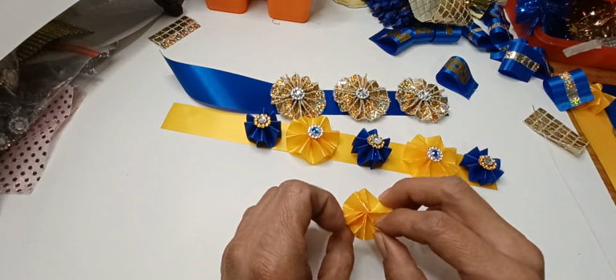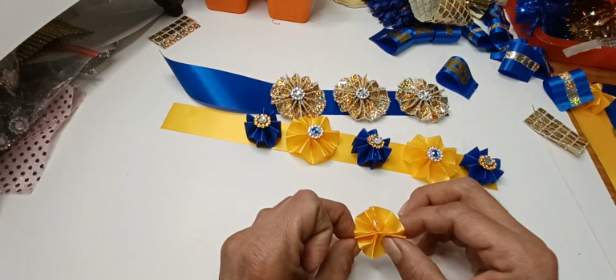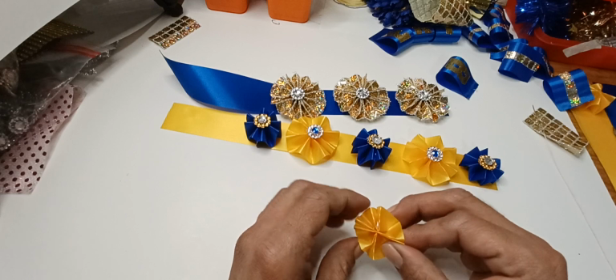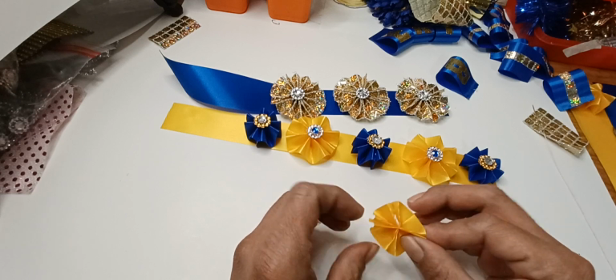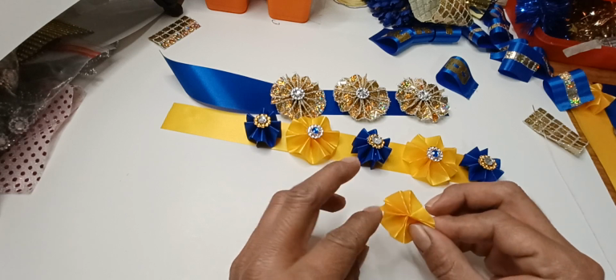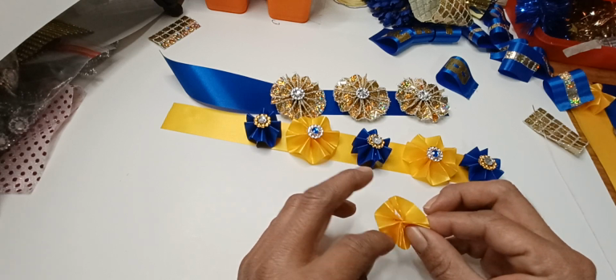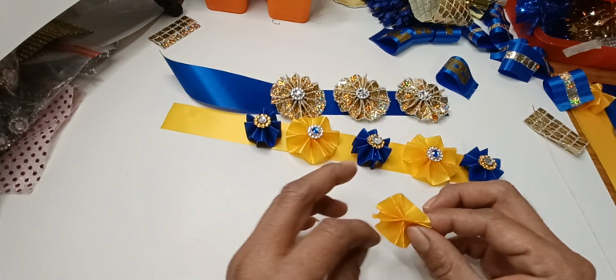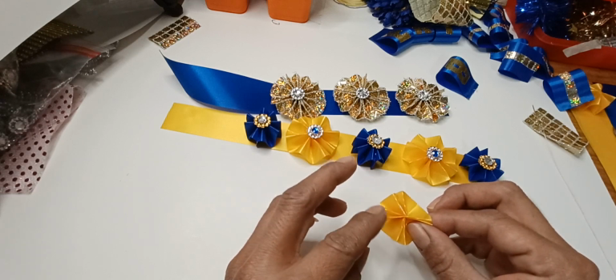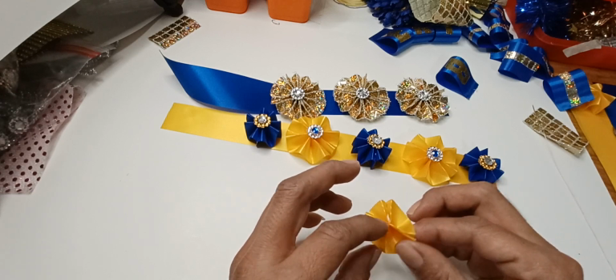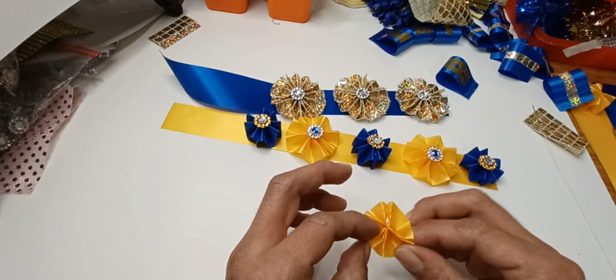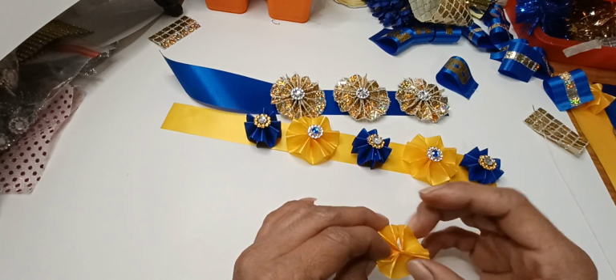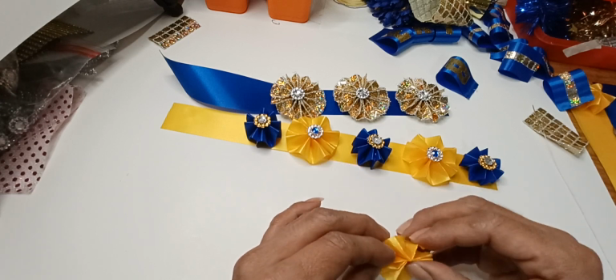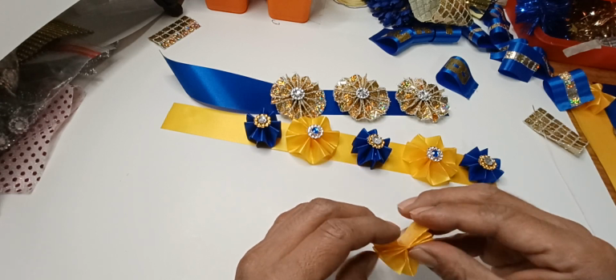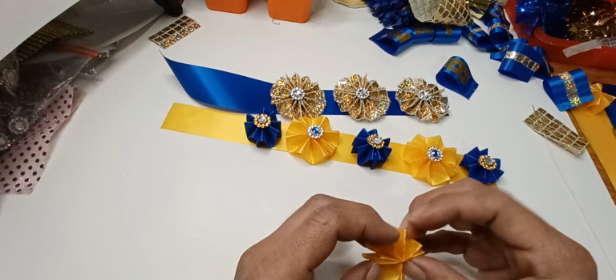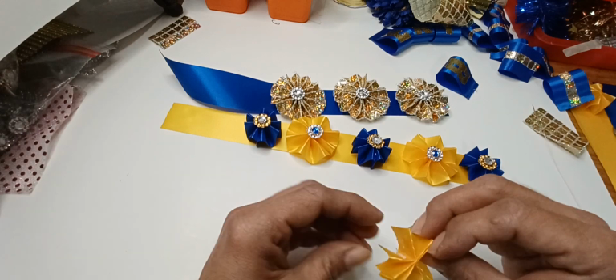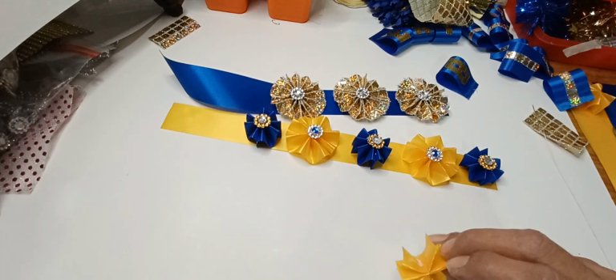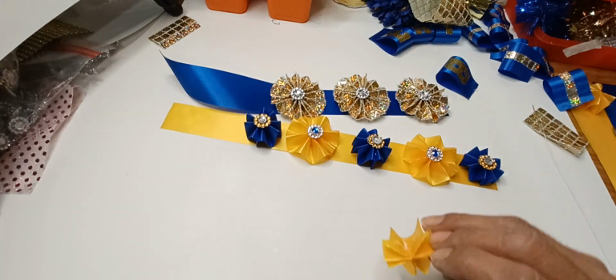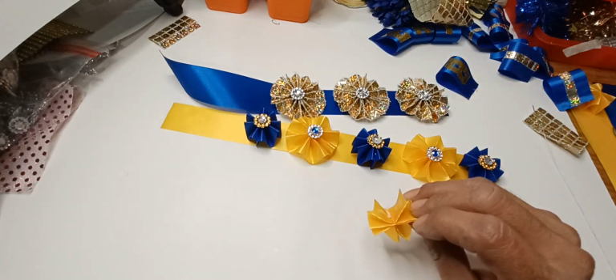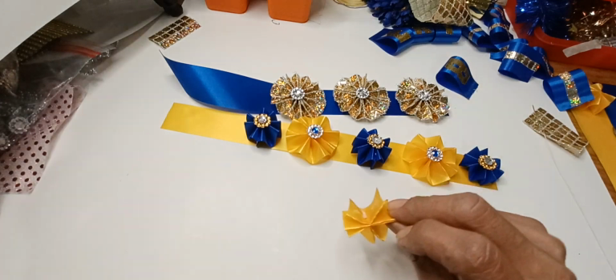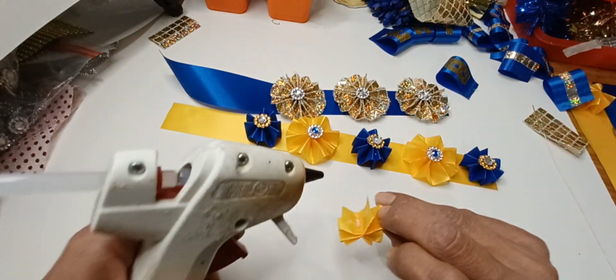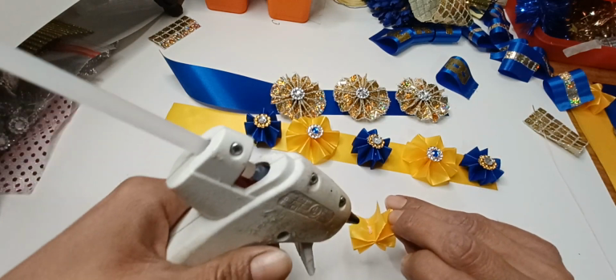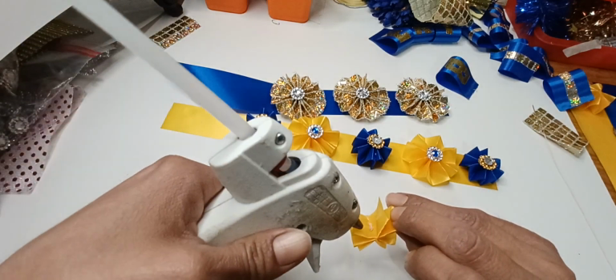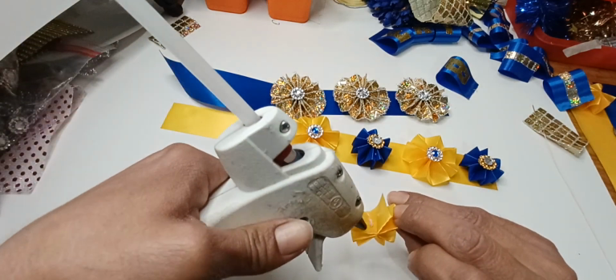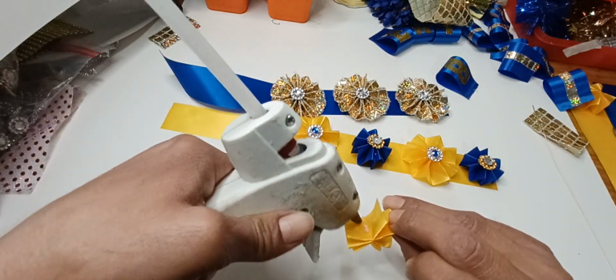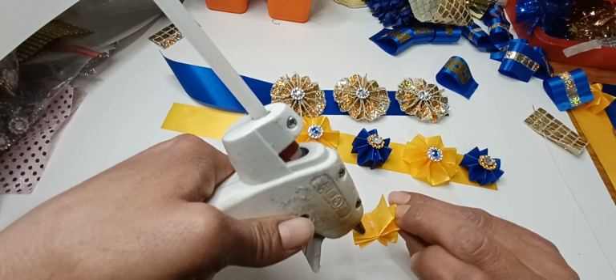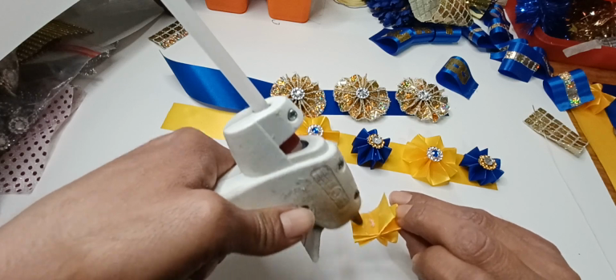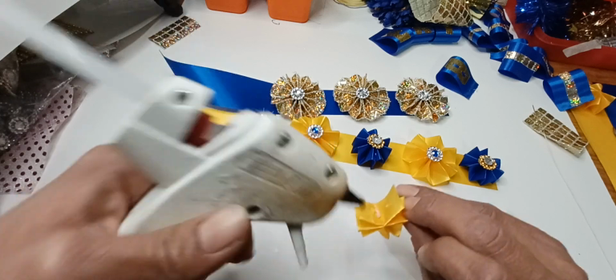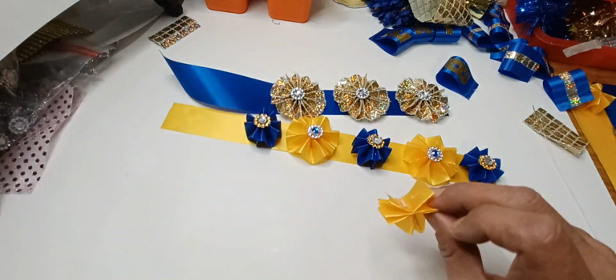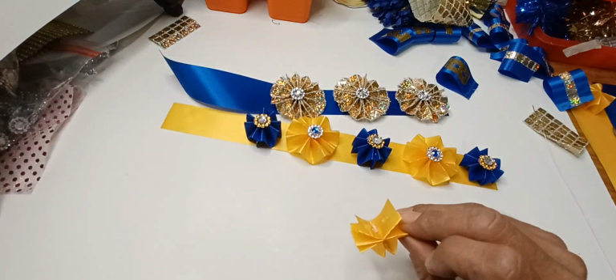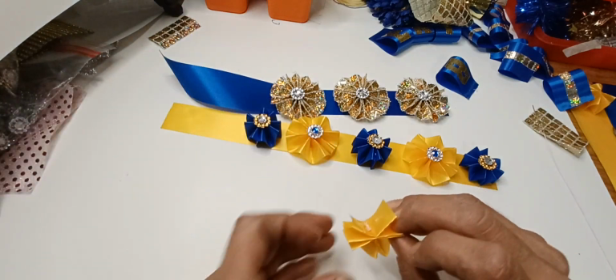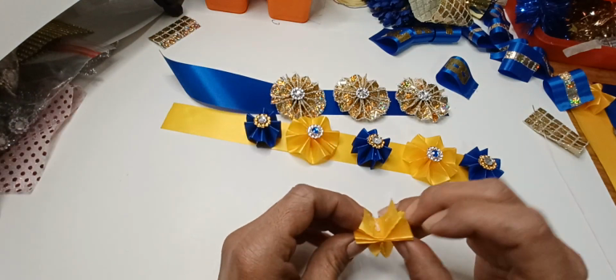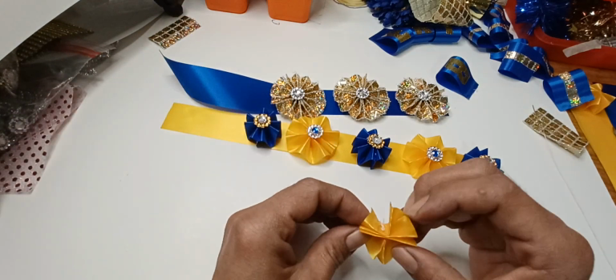If you found this video useful and helpful, please like, comment, and subscribe to my channel if you'd like to learn more about these little braids I'll be making. Thank you!